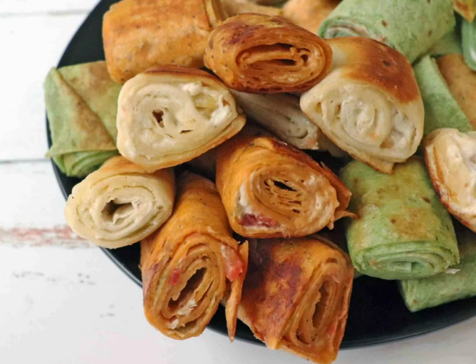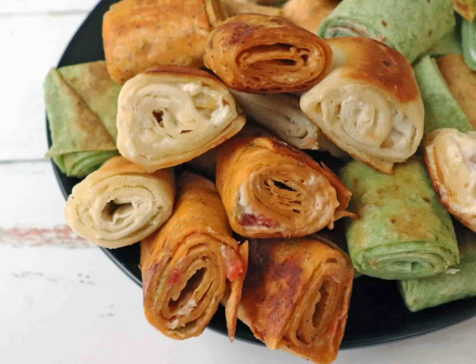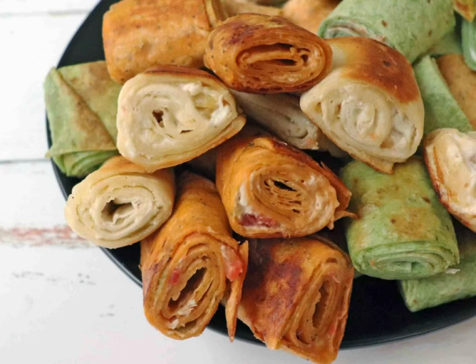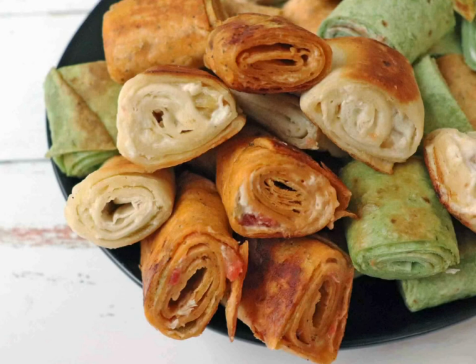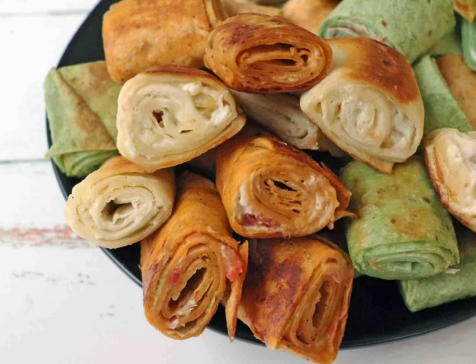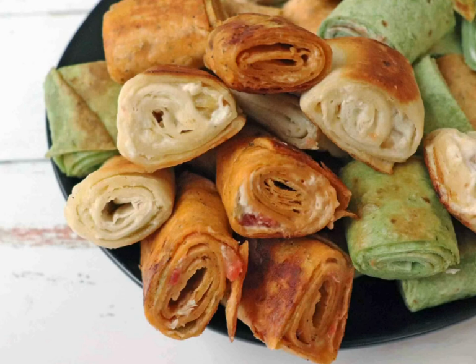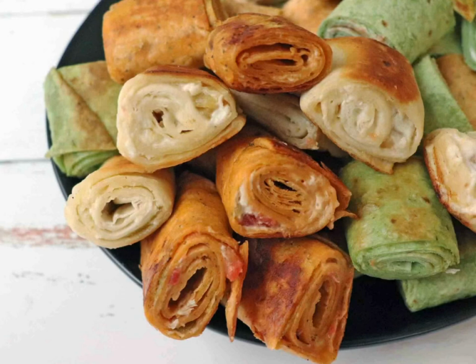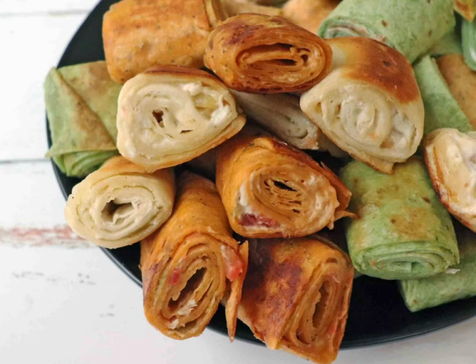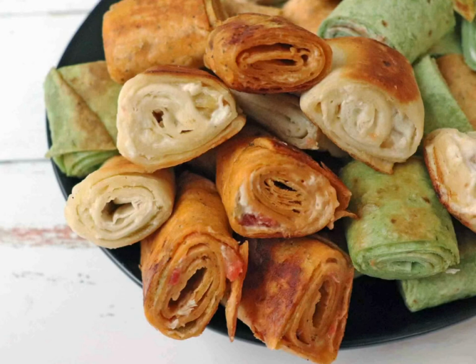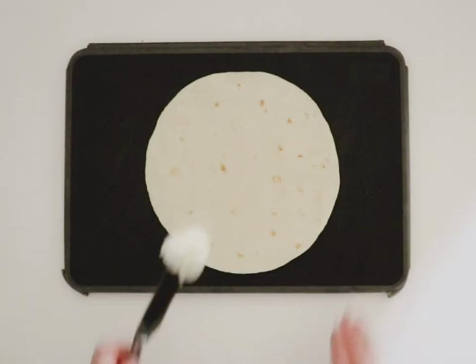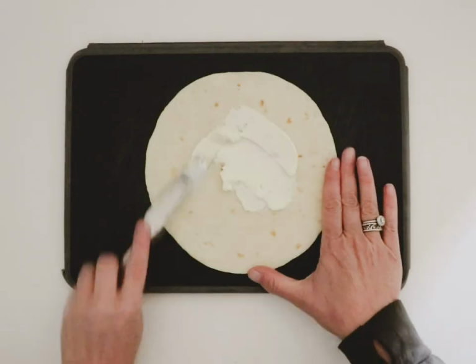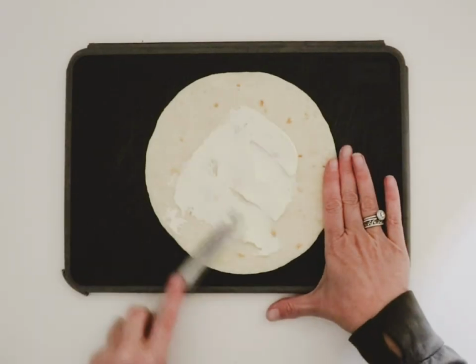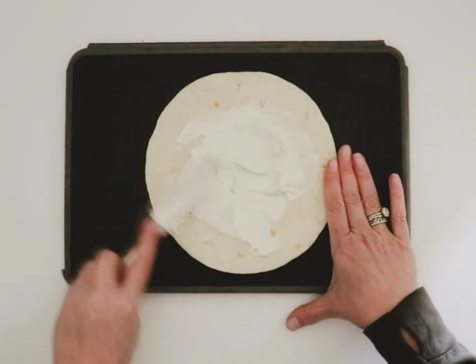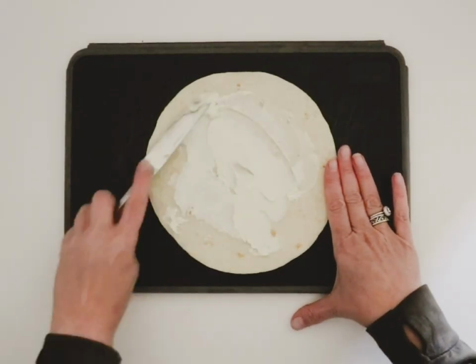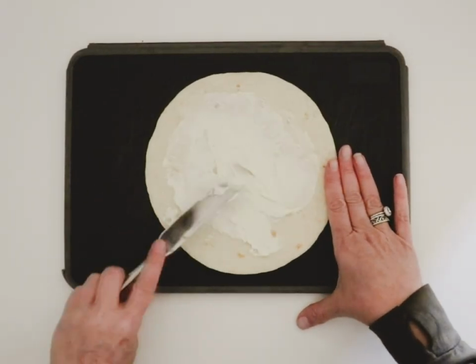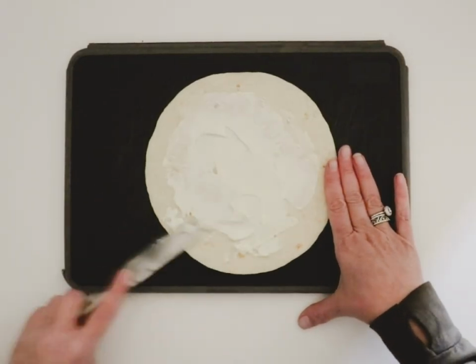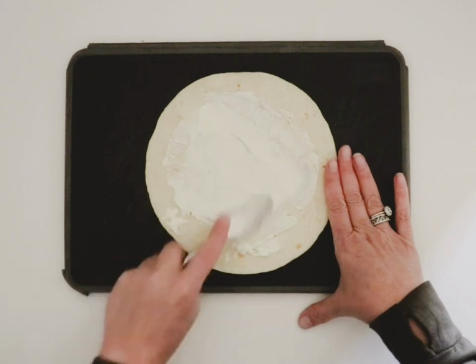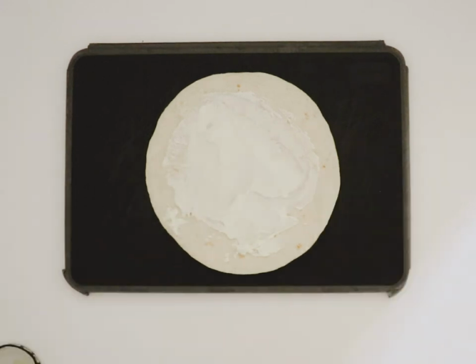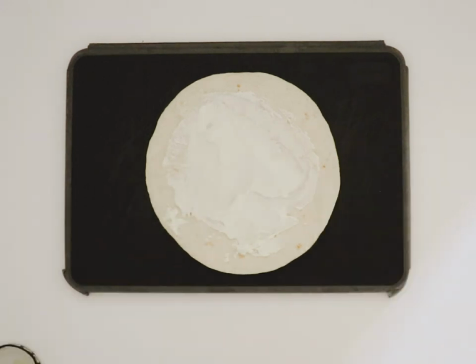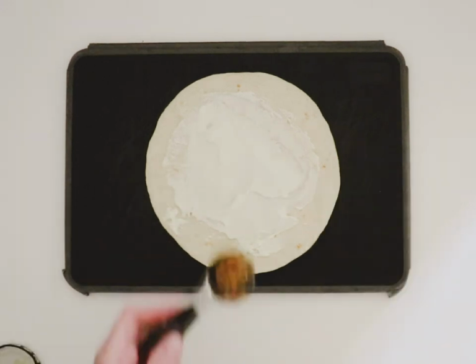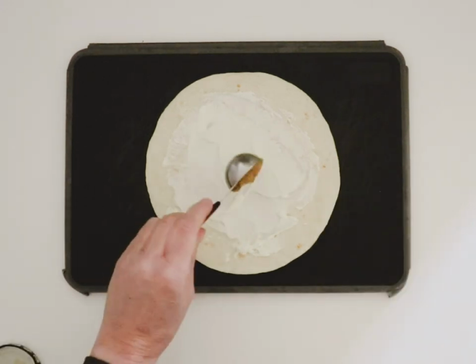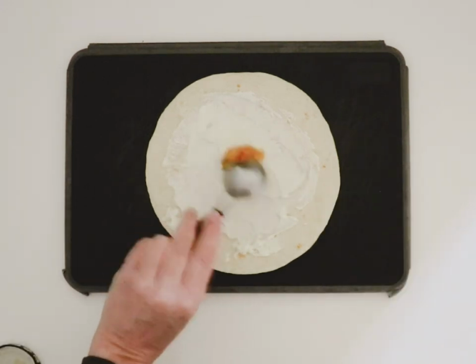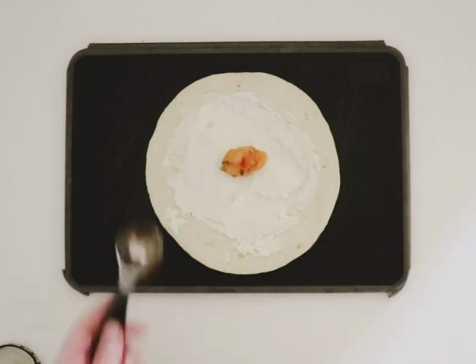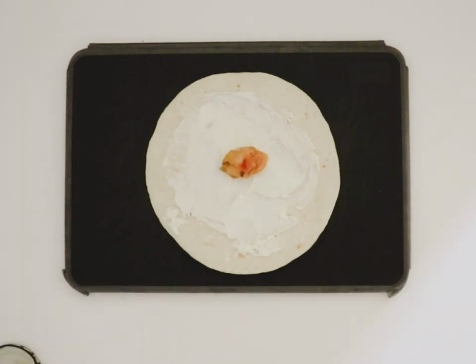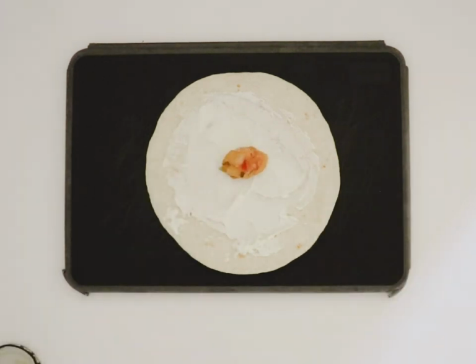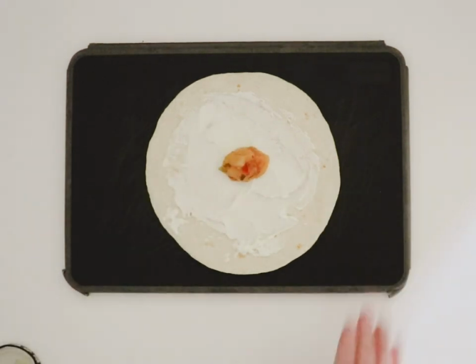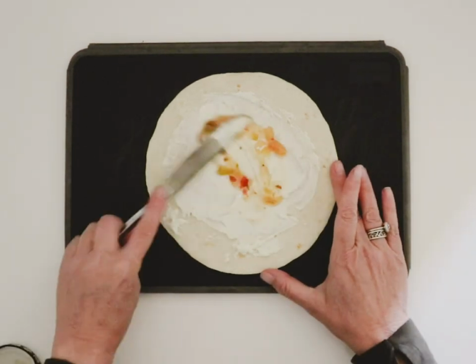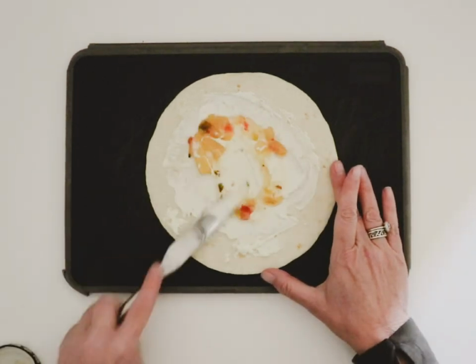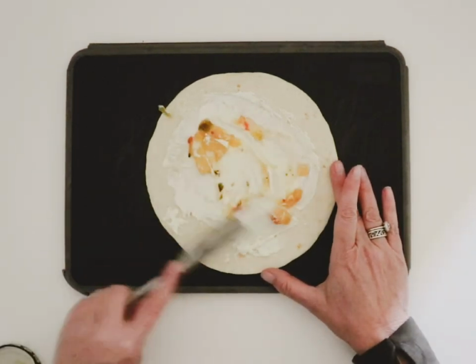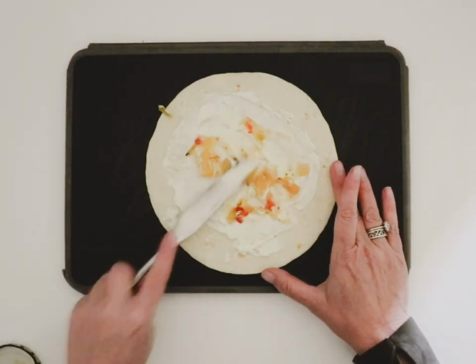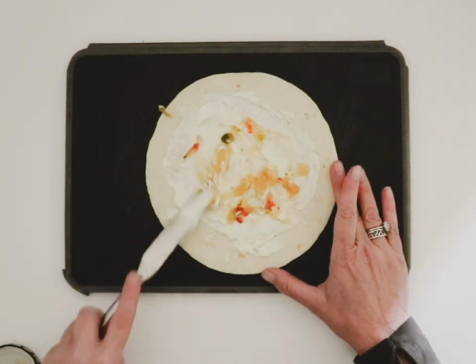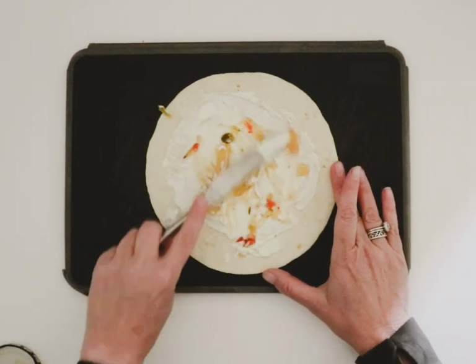Today we're making grilled cream cheese pinwheels. You're going to start with the tortilla, spread some cream cheese, and then add just a little bit of salsa, spreading that evenly around.